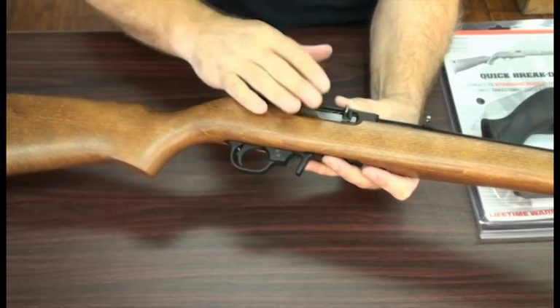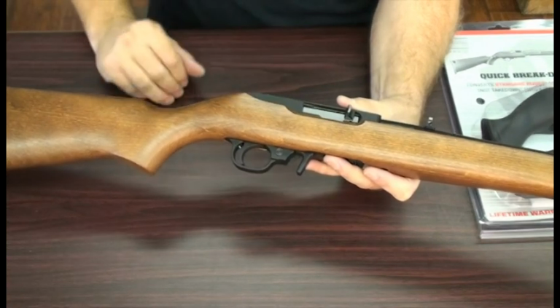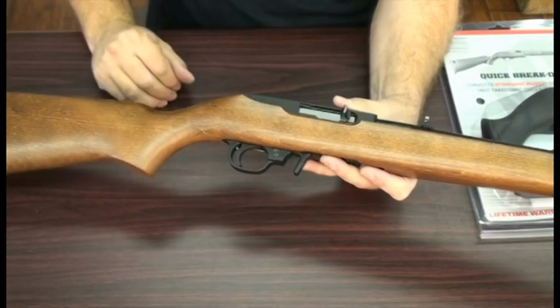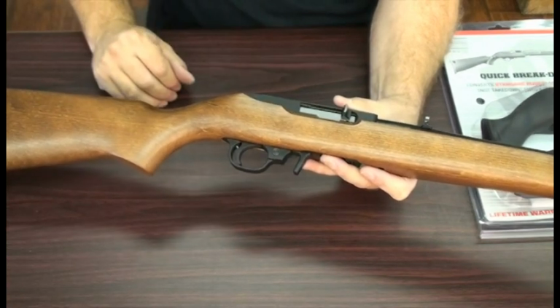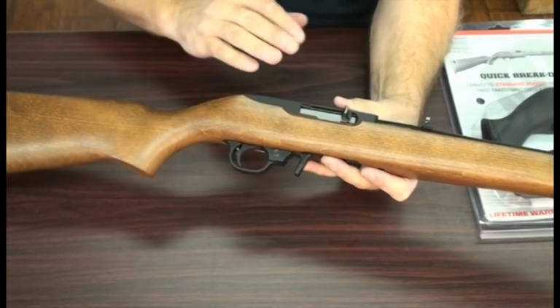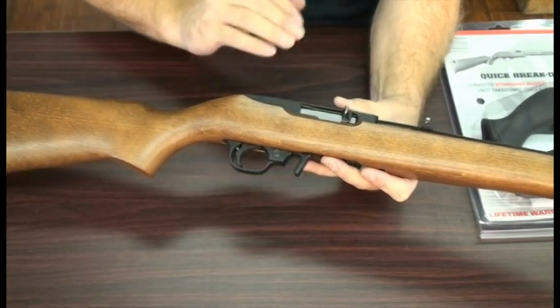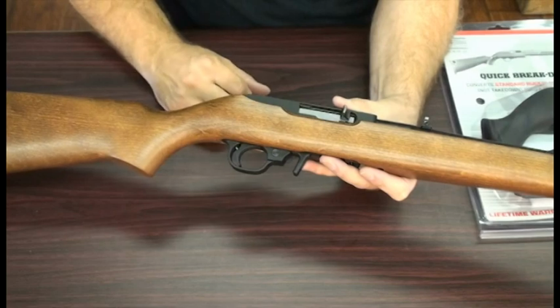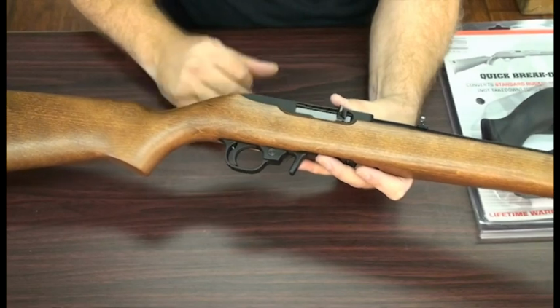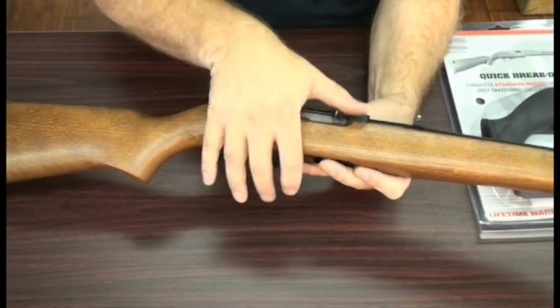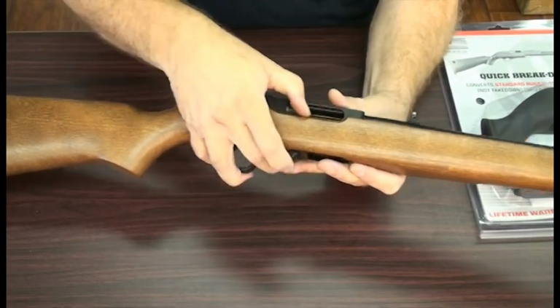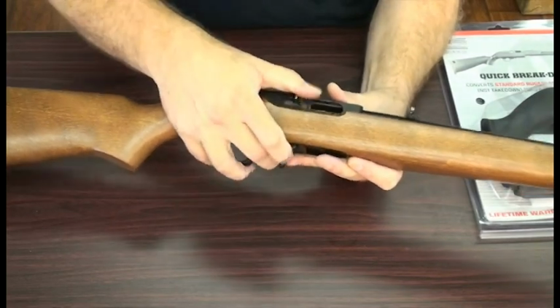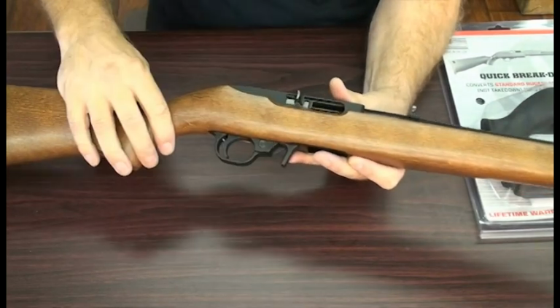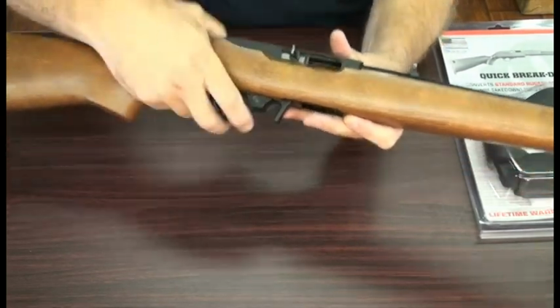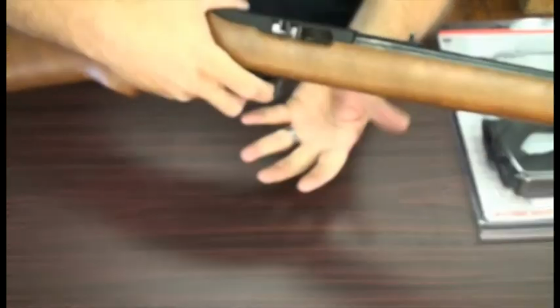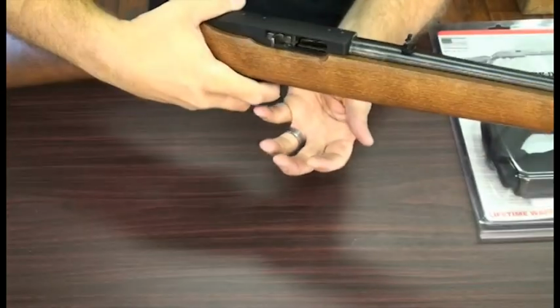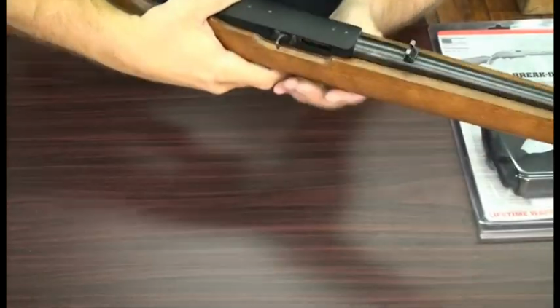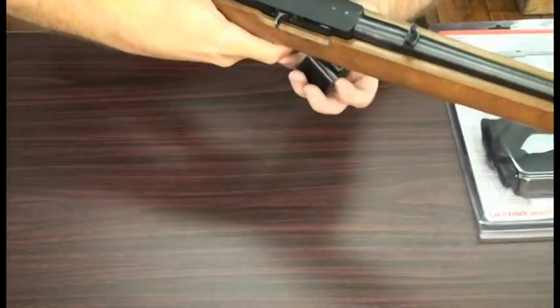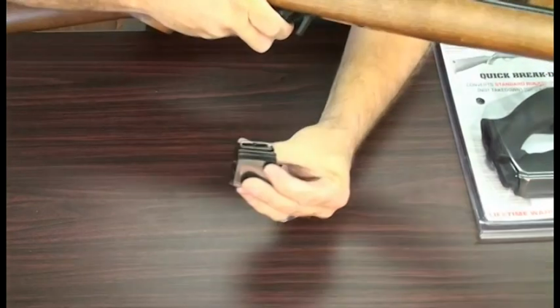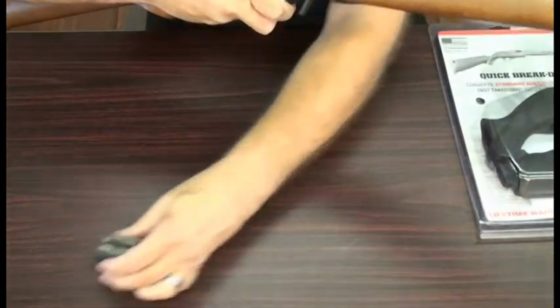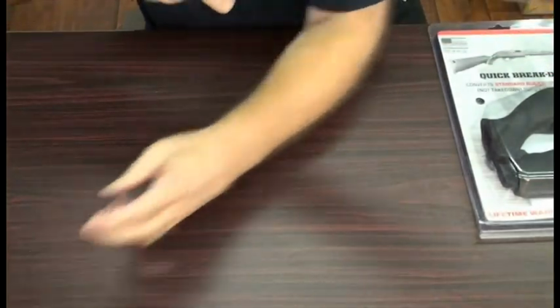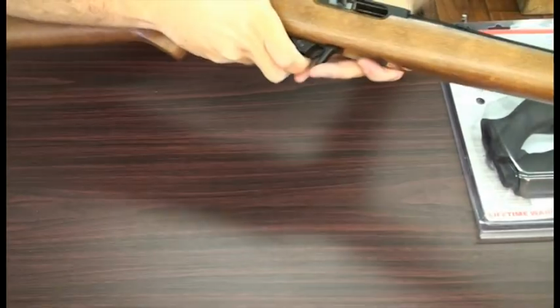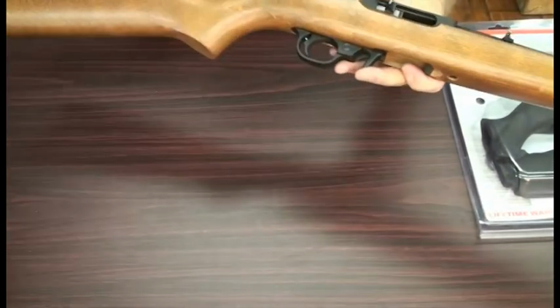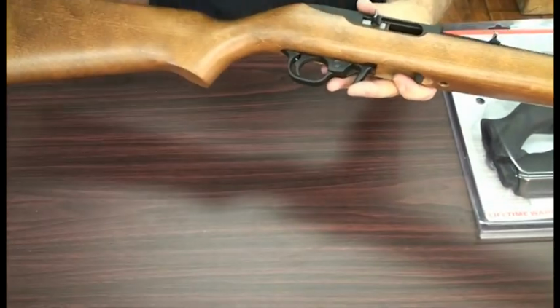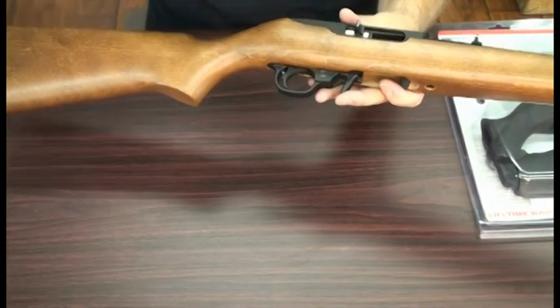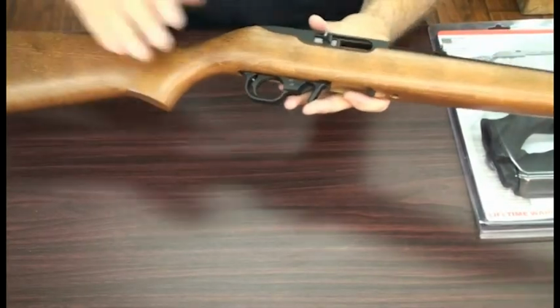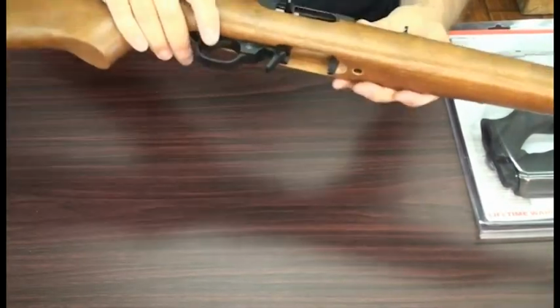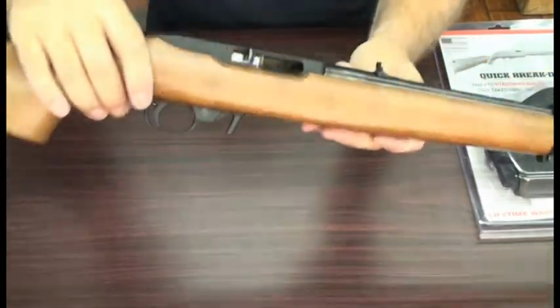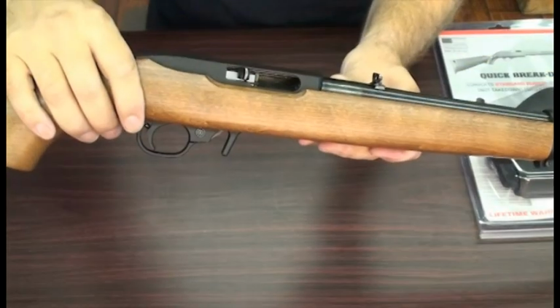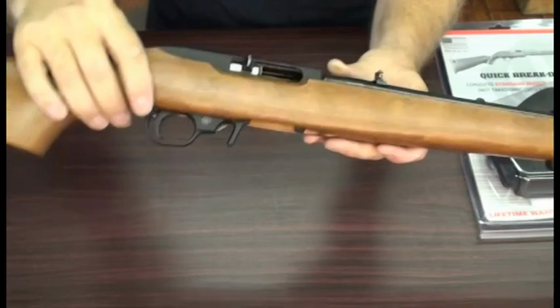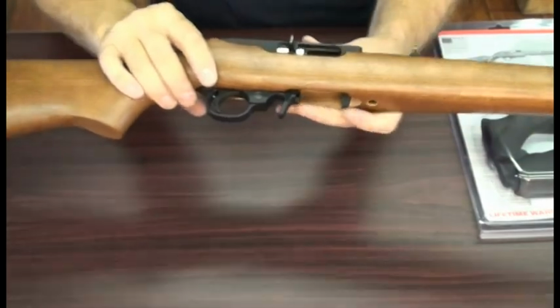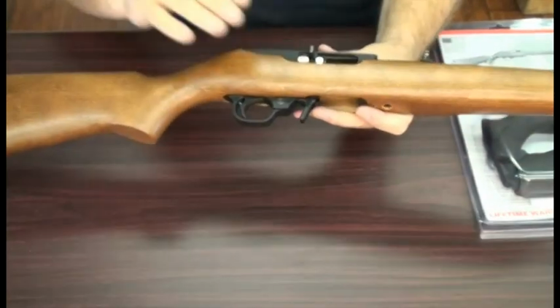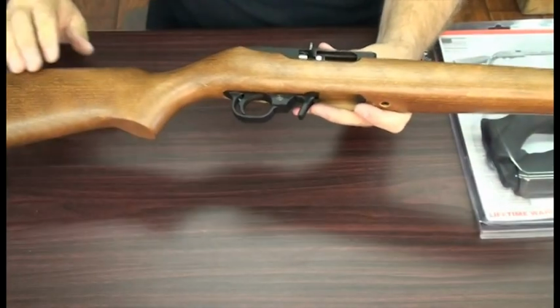First thing you want to do when you begin is make sure that the weapon is unloaded. So I will lock the bolt back, drop the magazine, then remove the magazine from the work area. Make sure that there's nothing in the chamber. We're ready to begin.